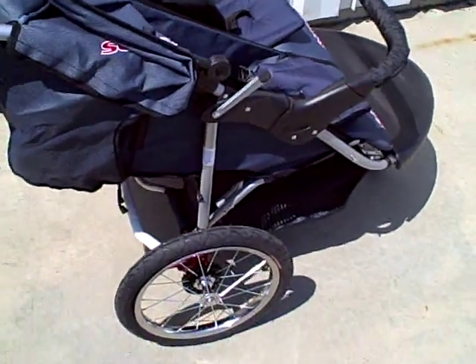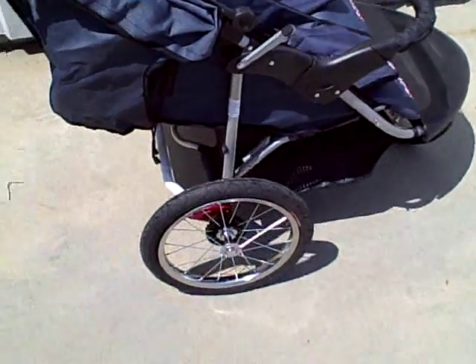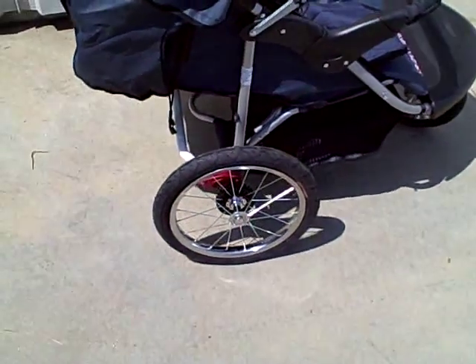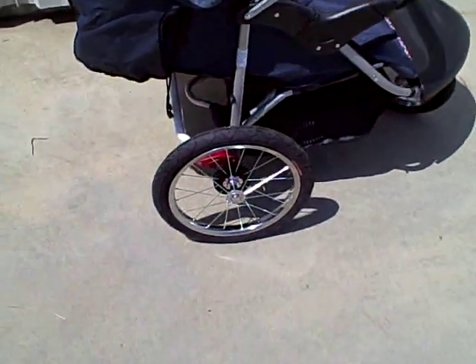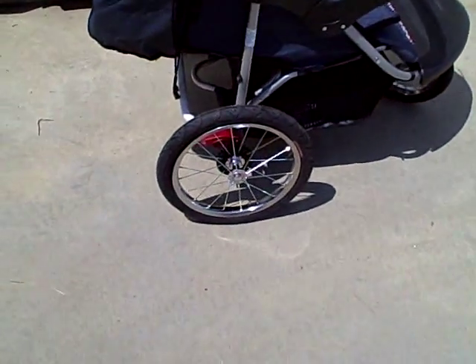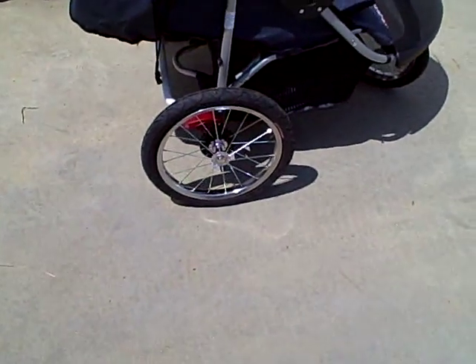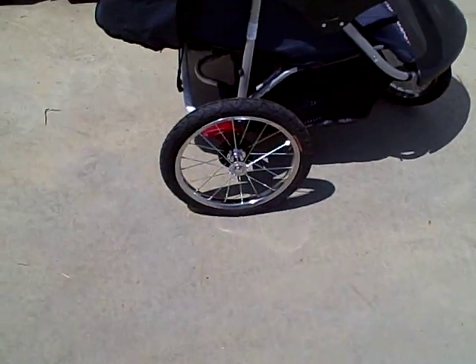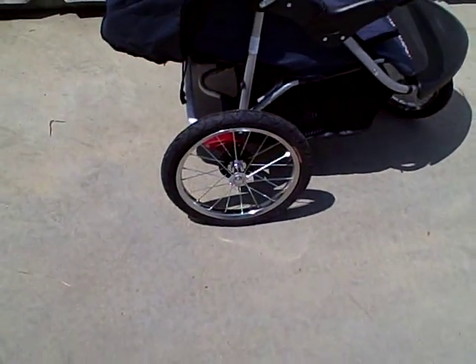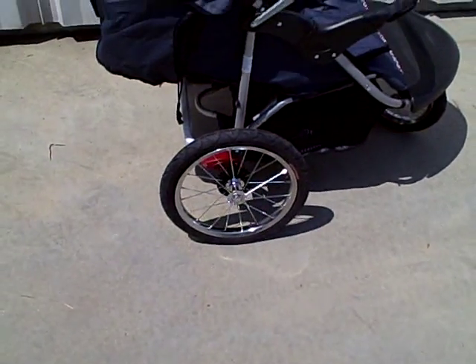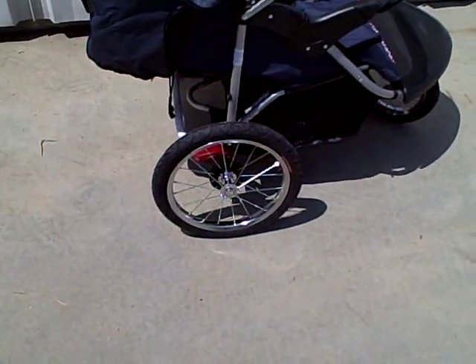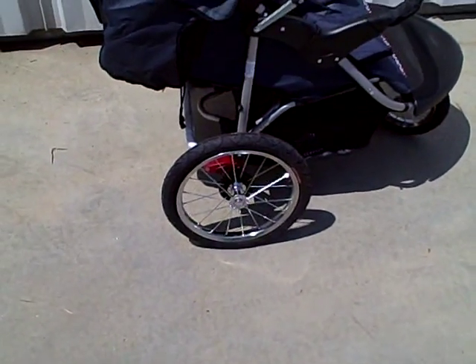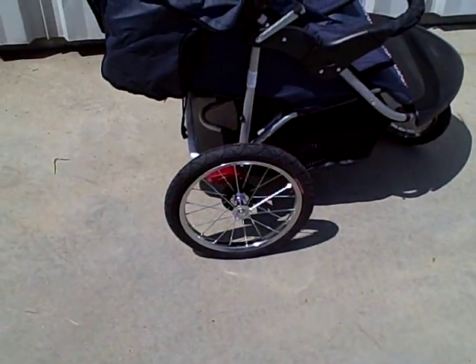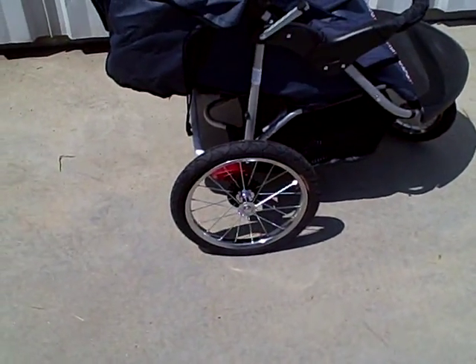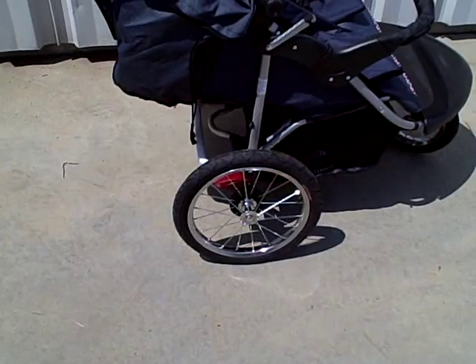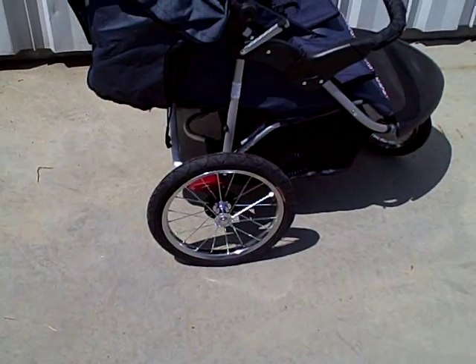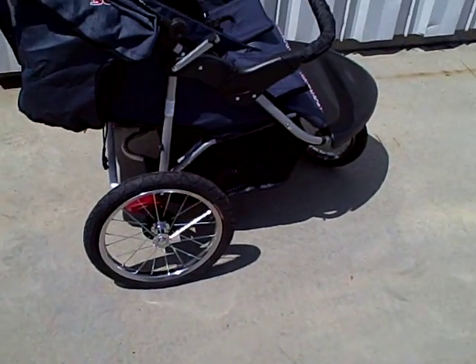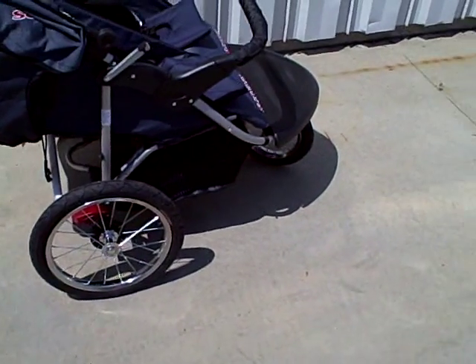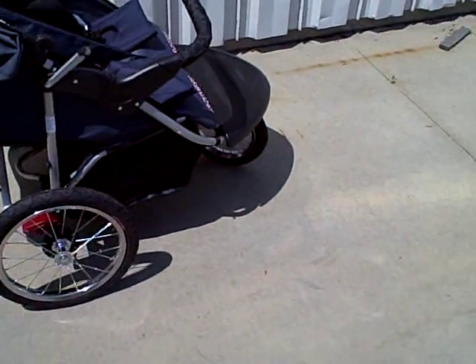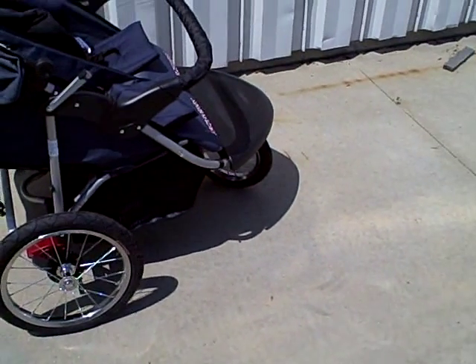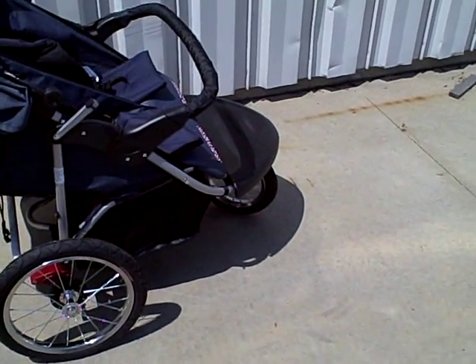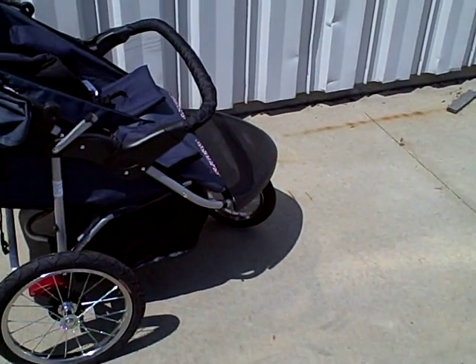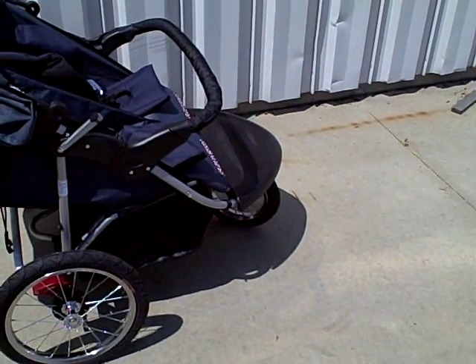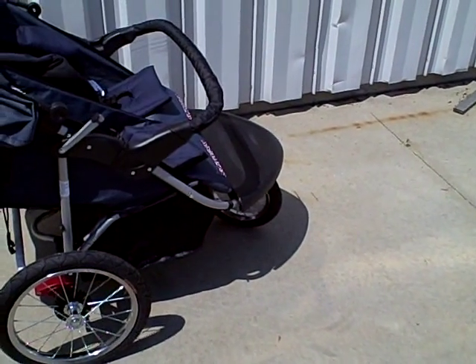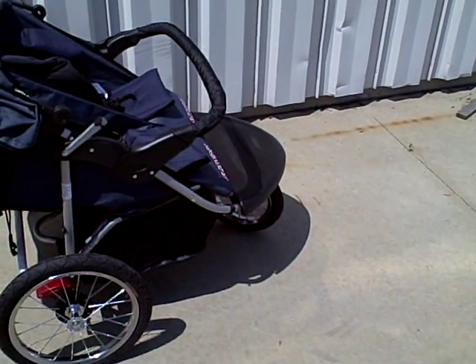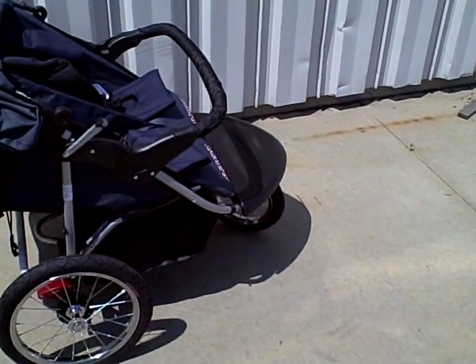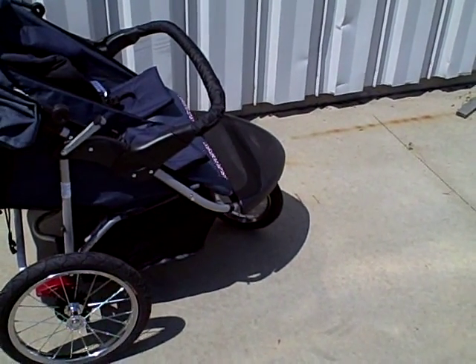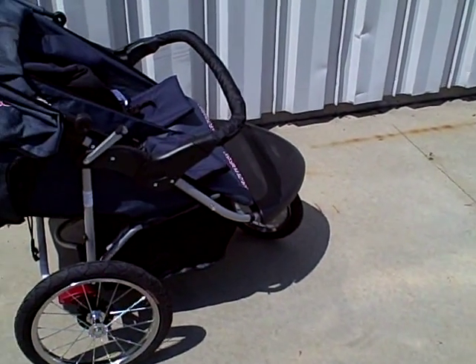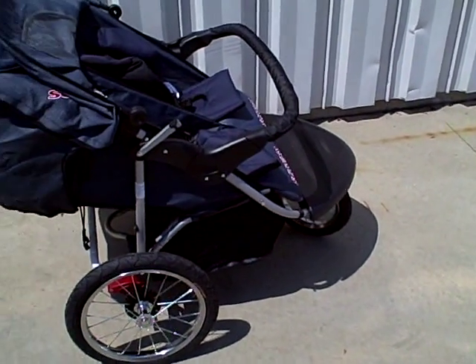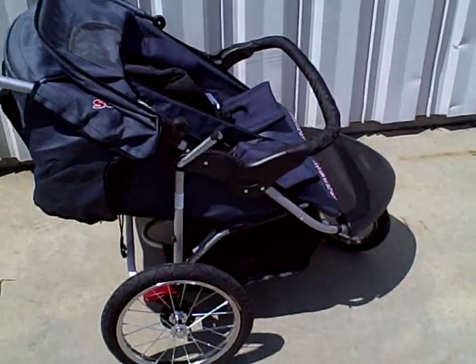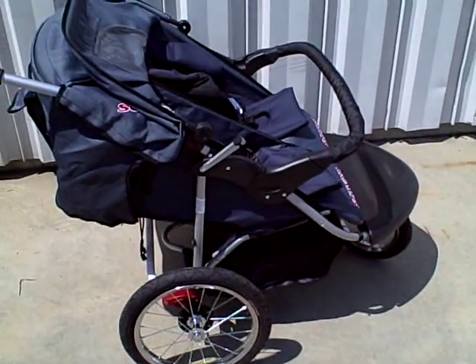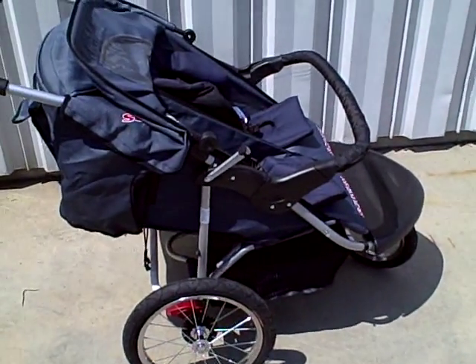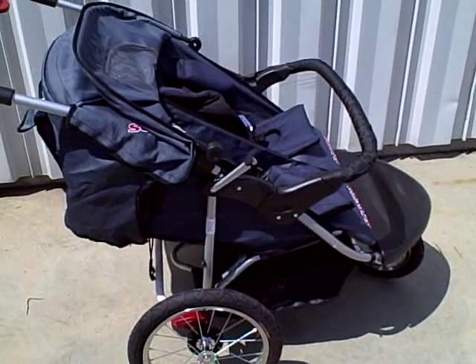This model has 16-inch rear wheels and a 12-inch front wheel. It goes very well over all types of terrain.